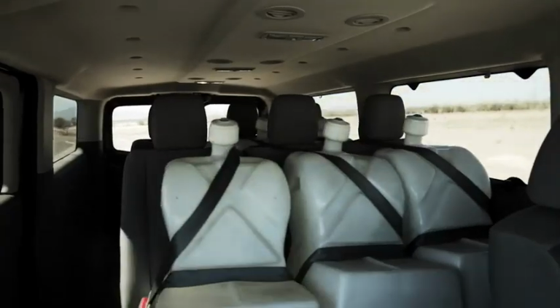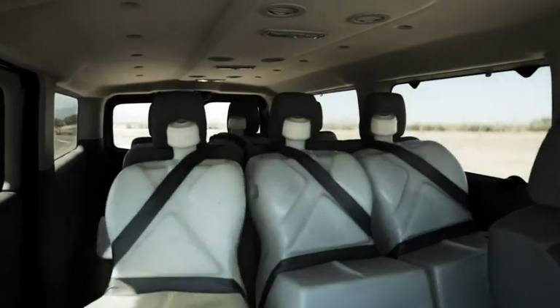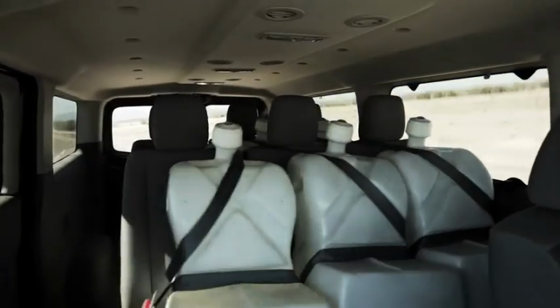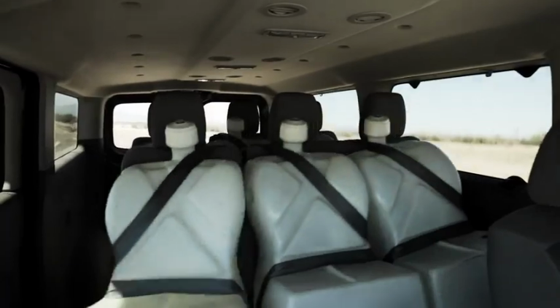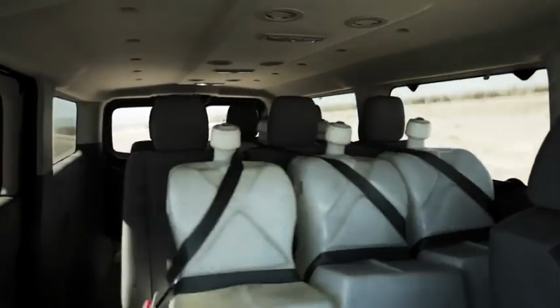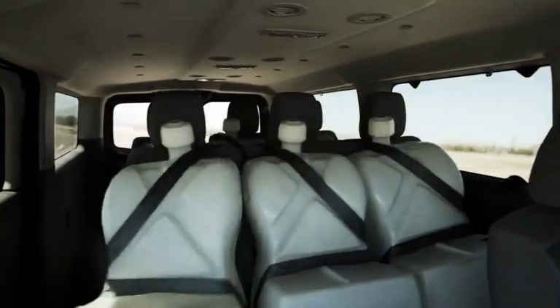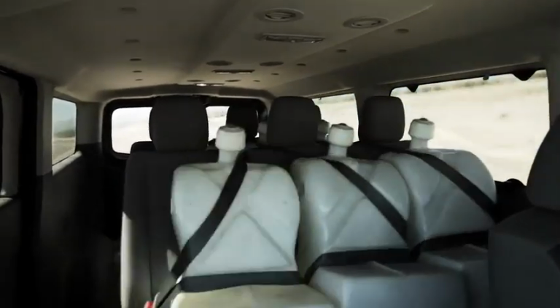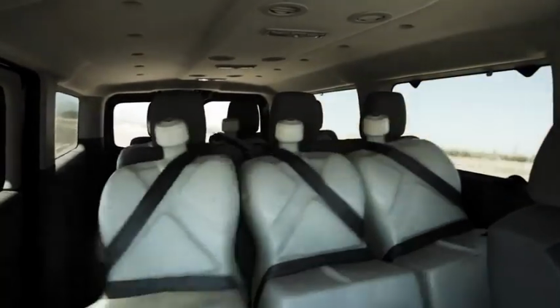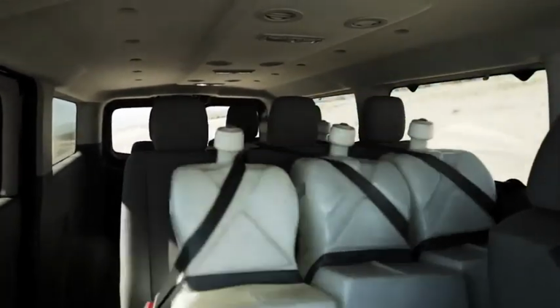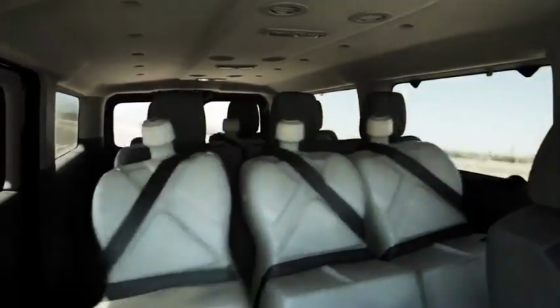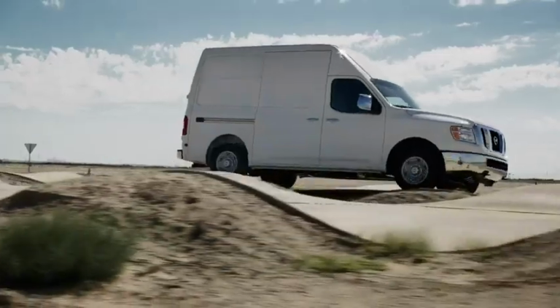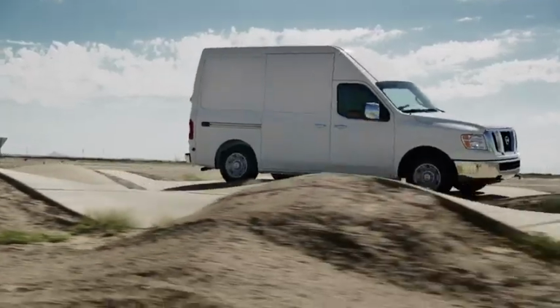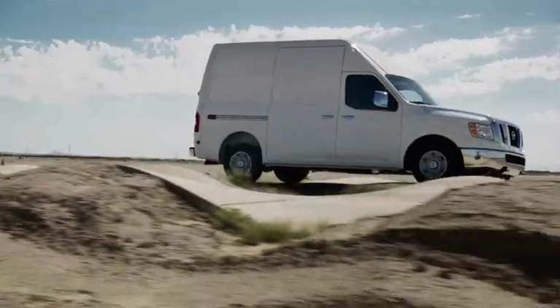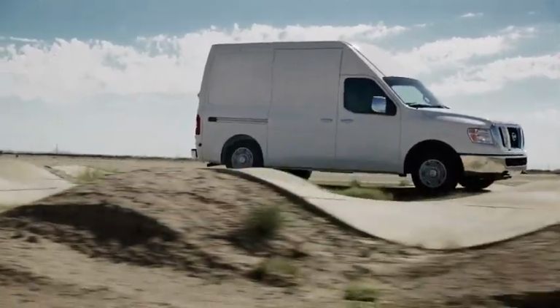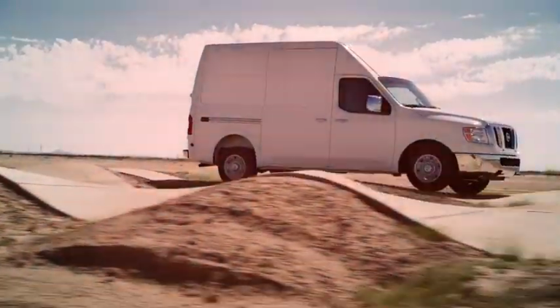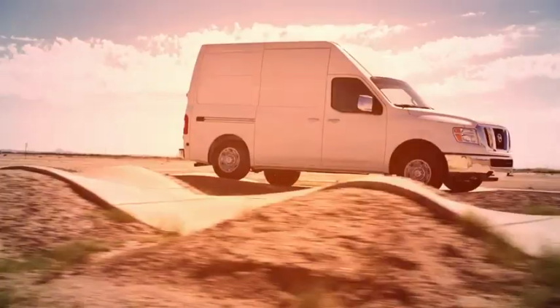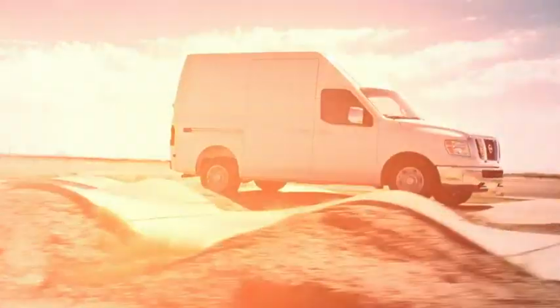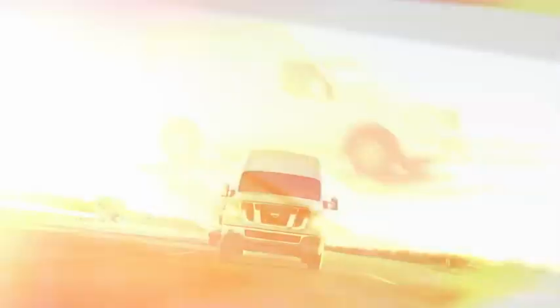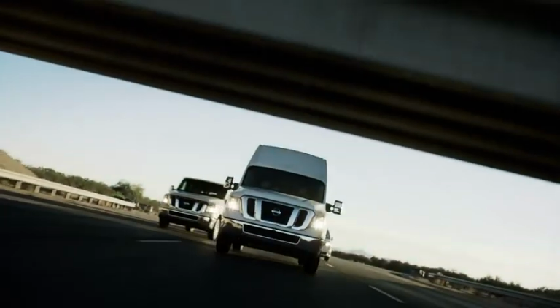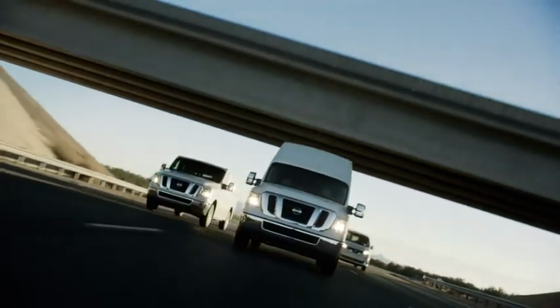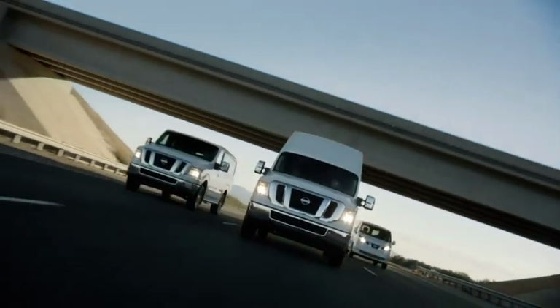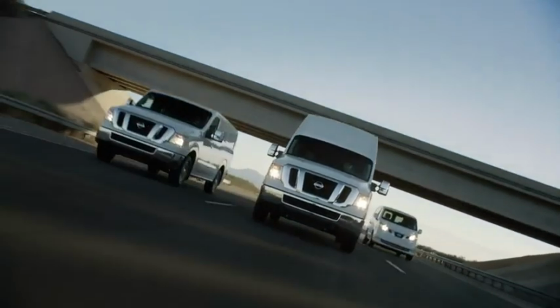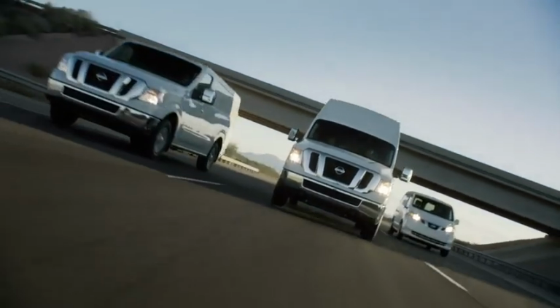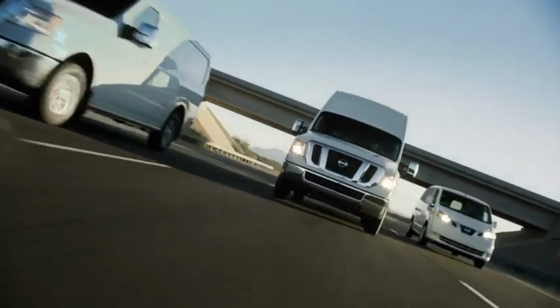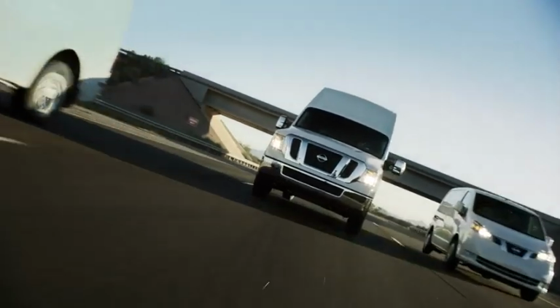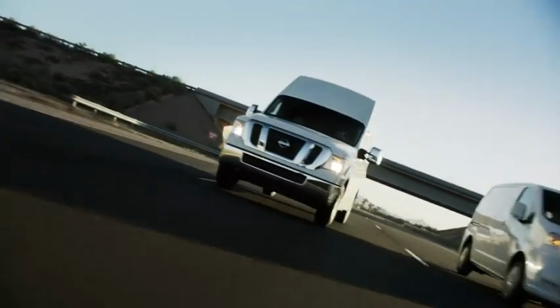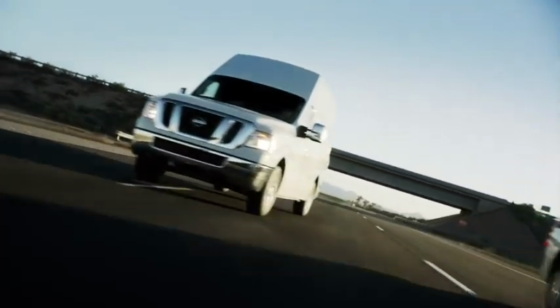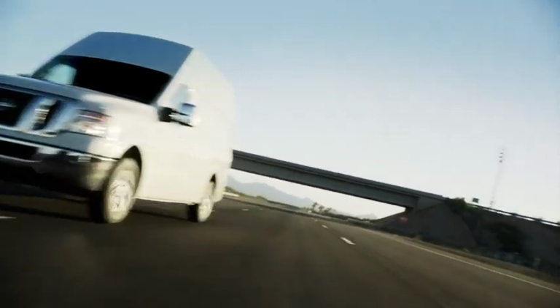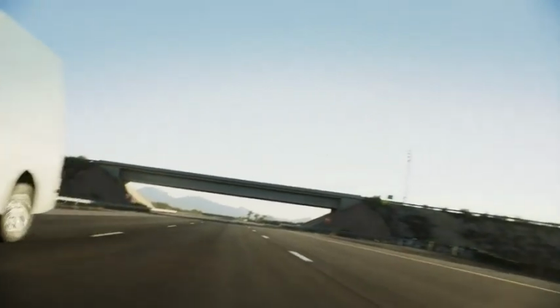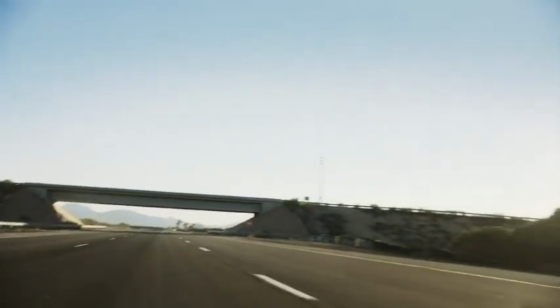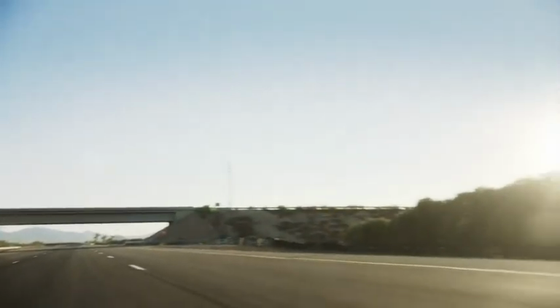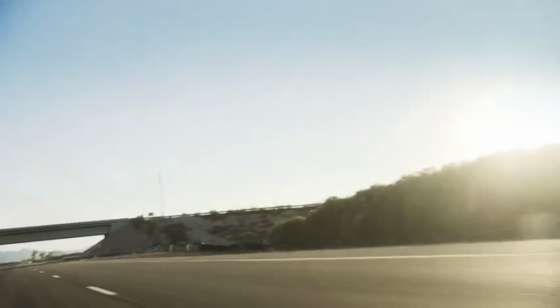185-pound water dummies put the NV passenger through a real workout. Cargo vehicles are tested with racks and bins in place. Nissan commercial vehicles — over 7,000 quality and durability tests. Innovation that excites.